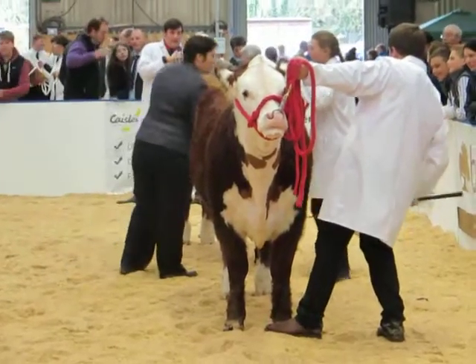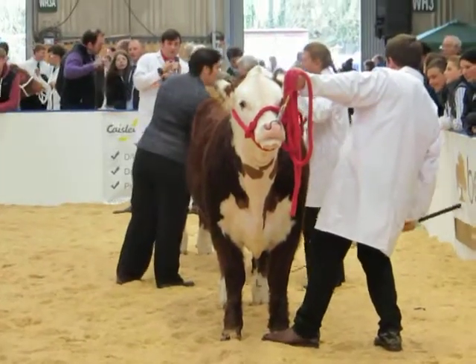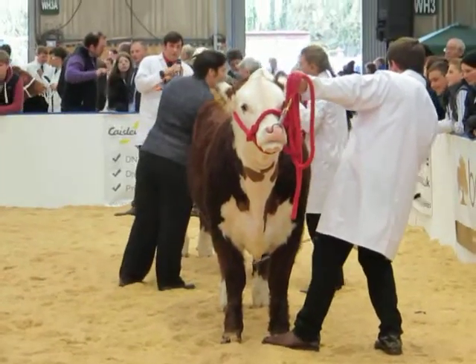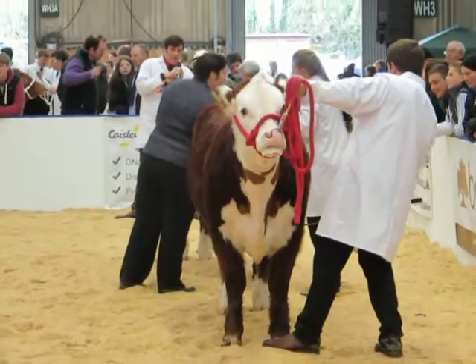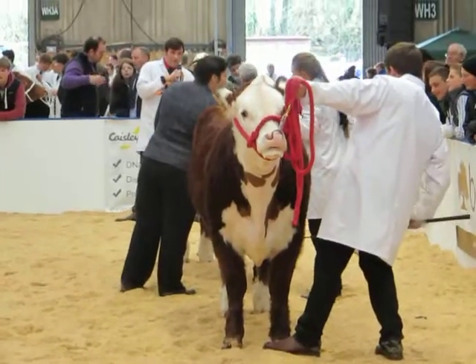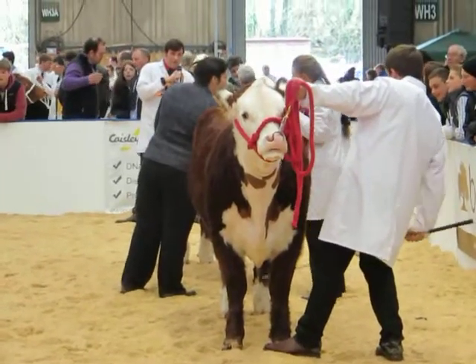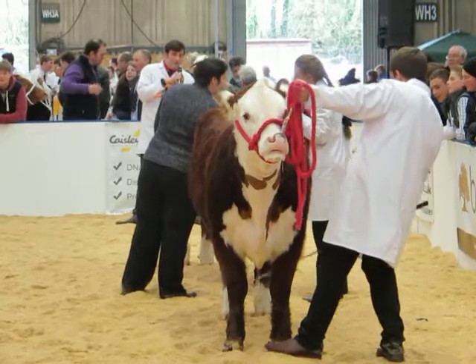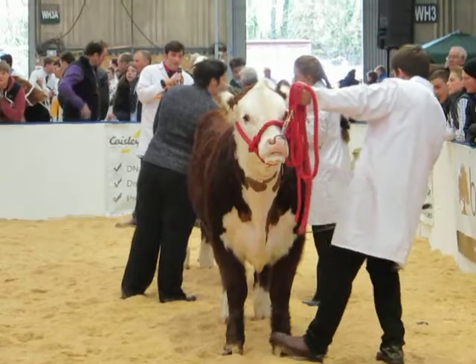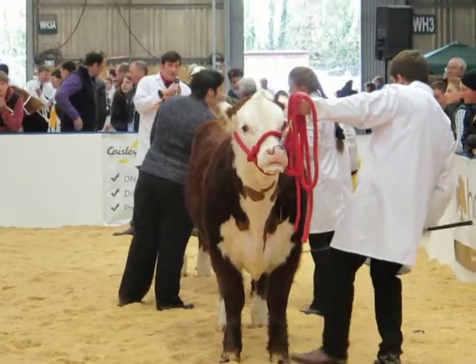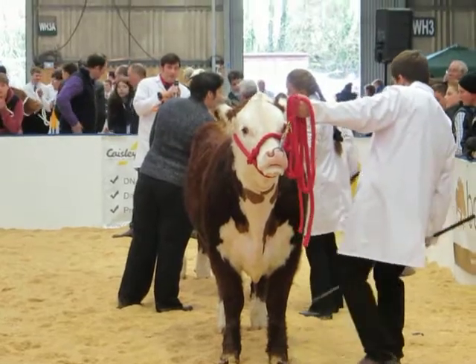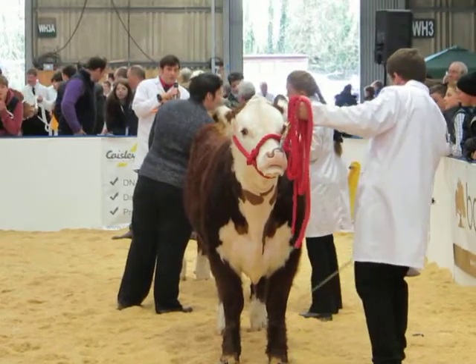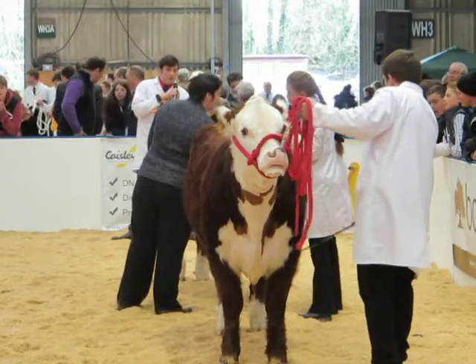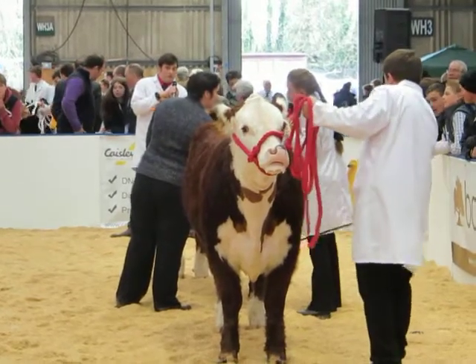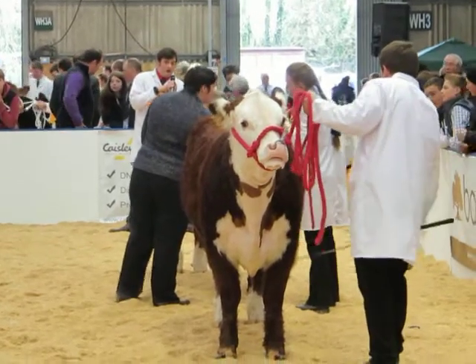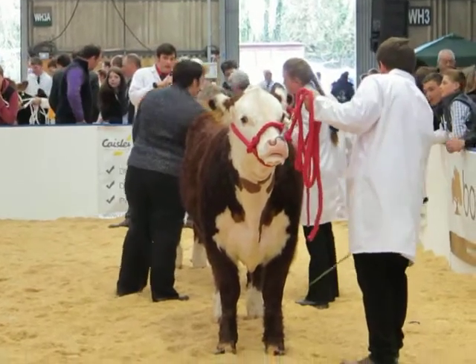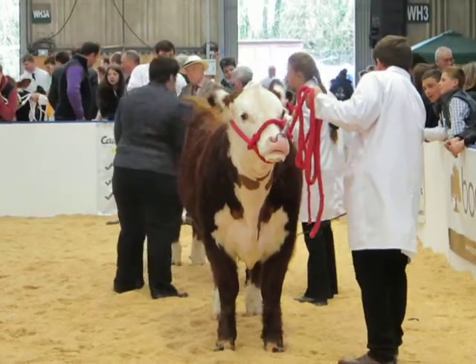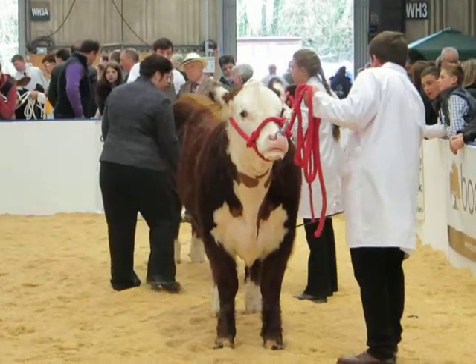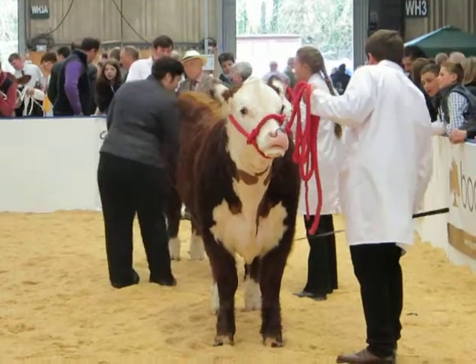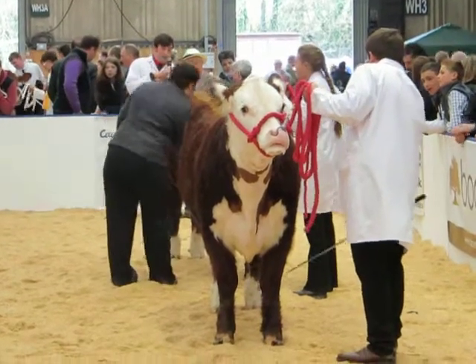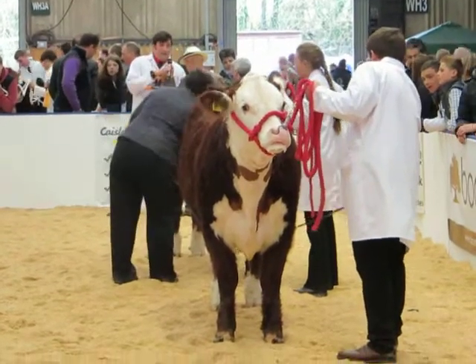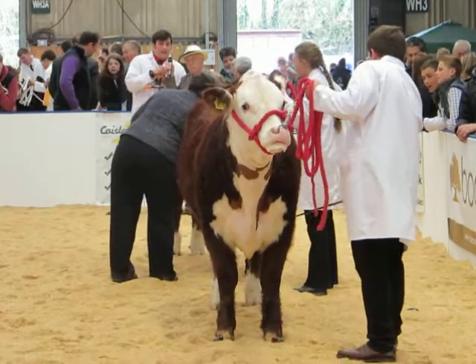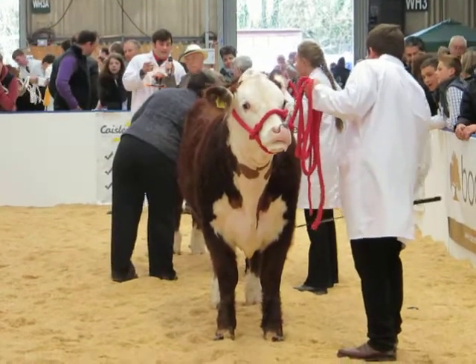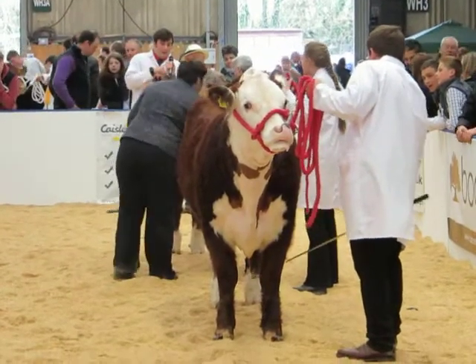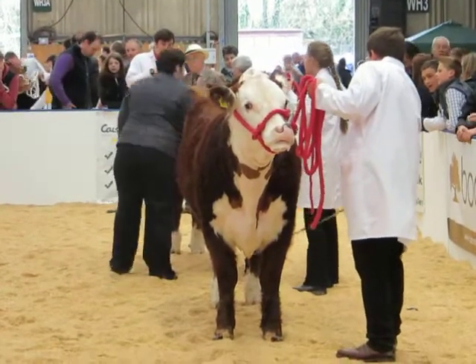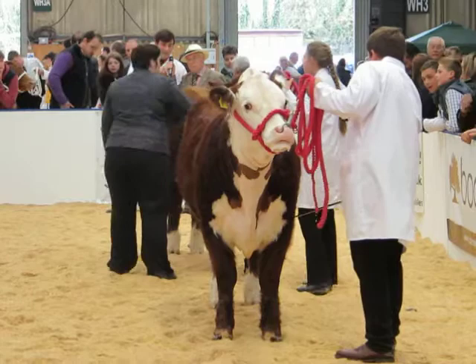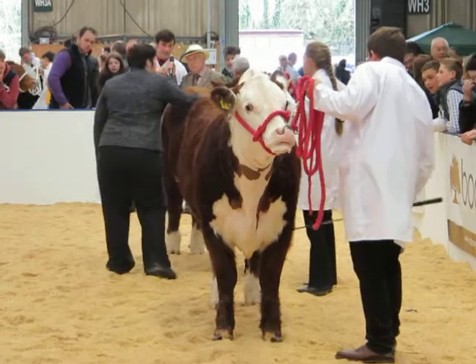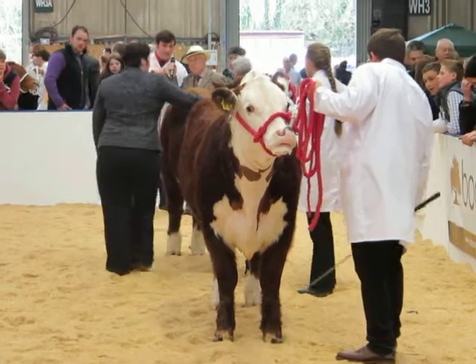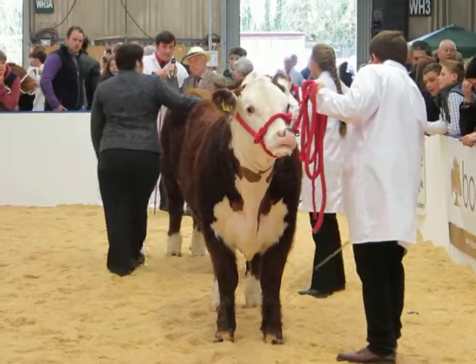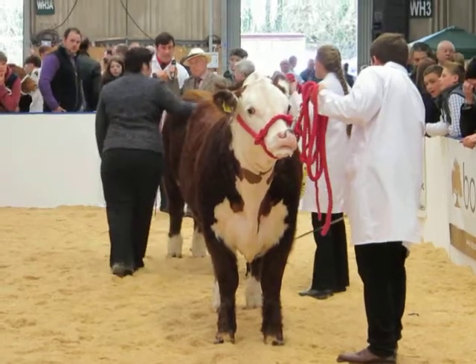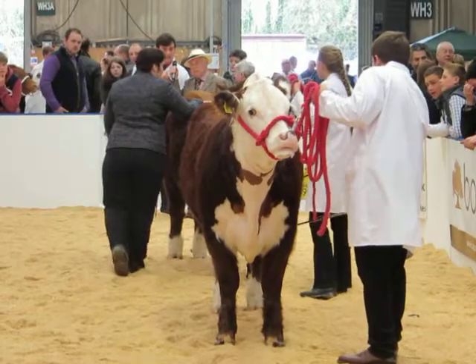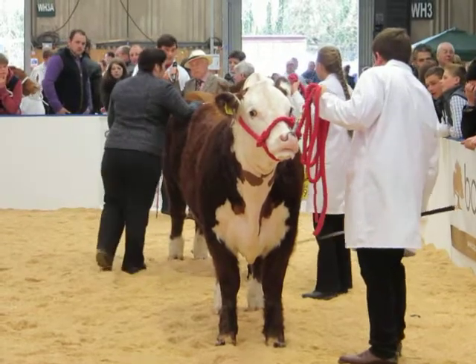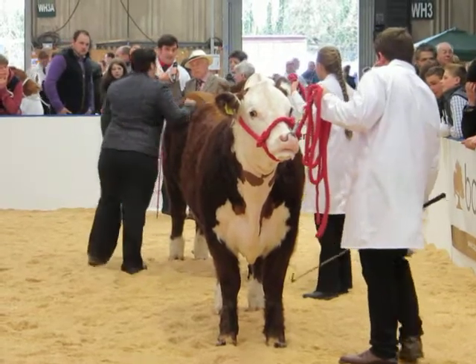The one at the front there was Intermediate Female at the National Carve Show back in November, and this one in second here was second to there.